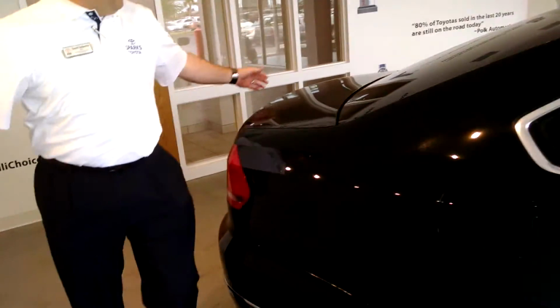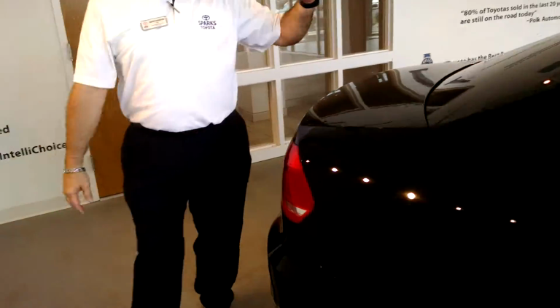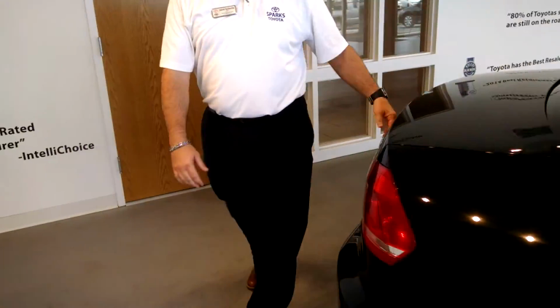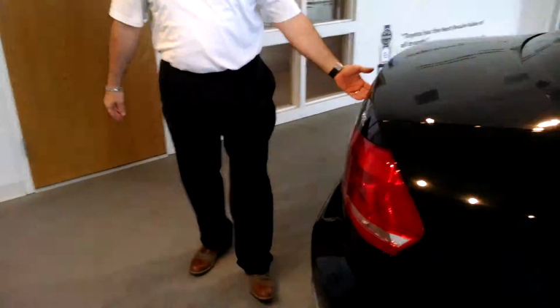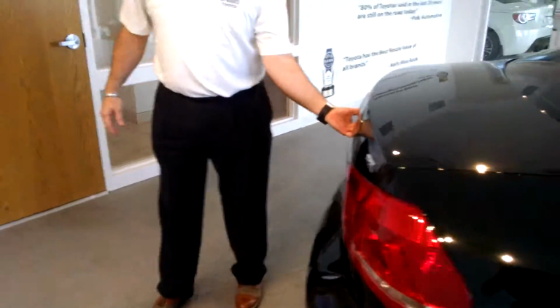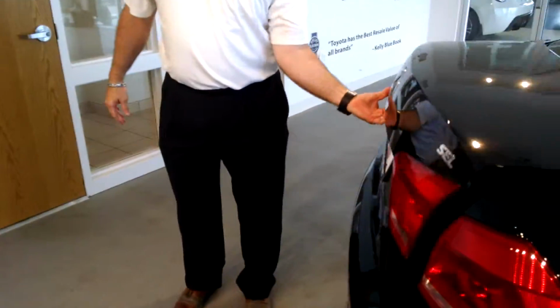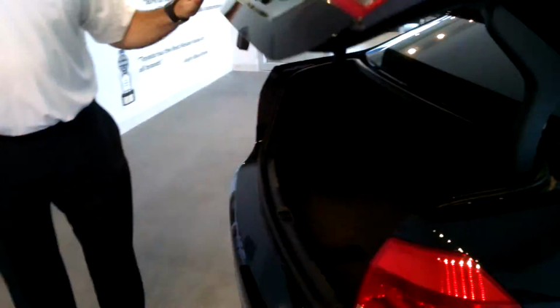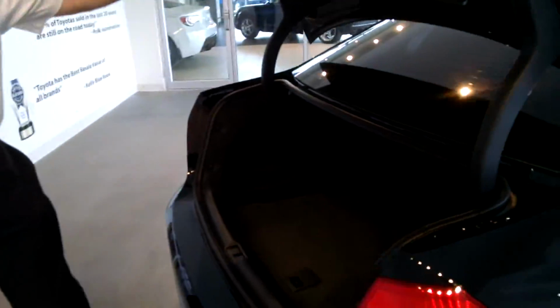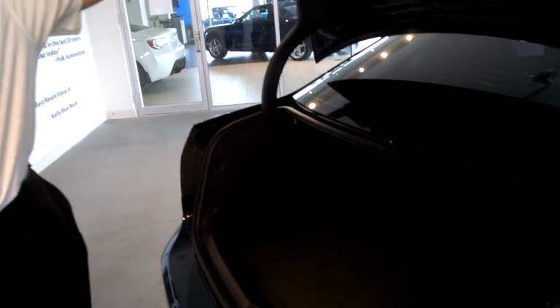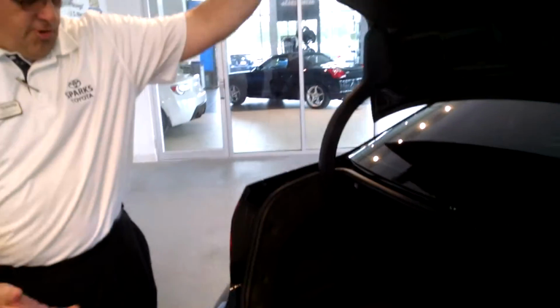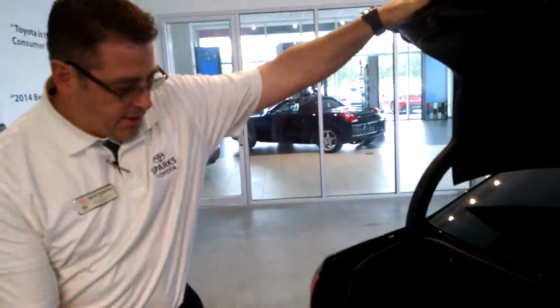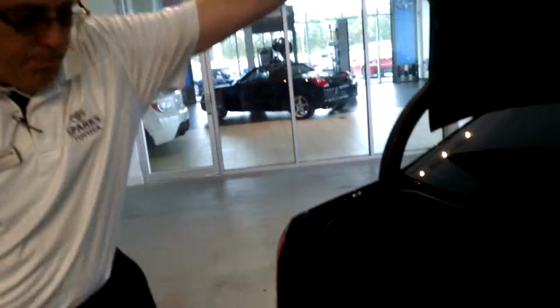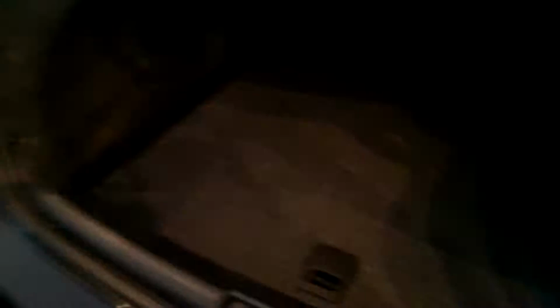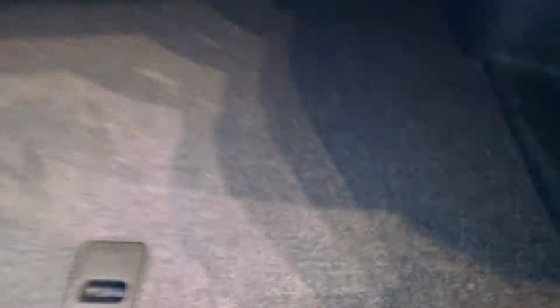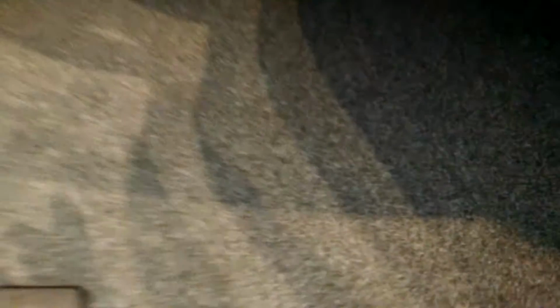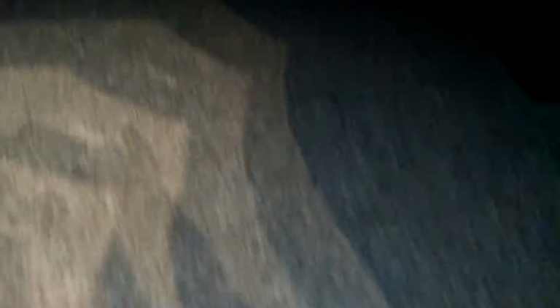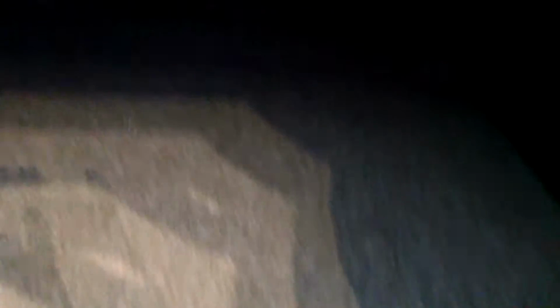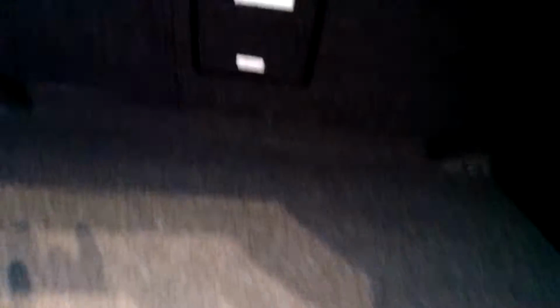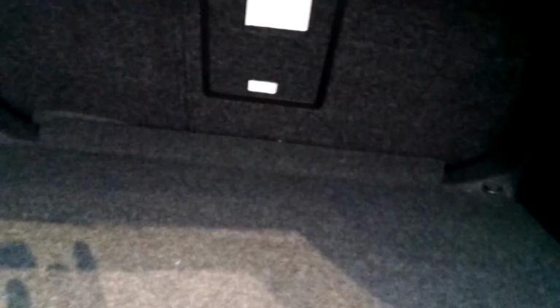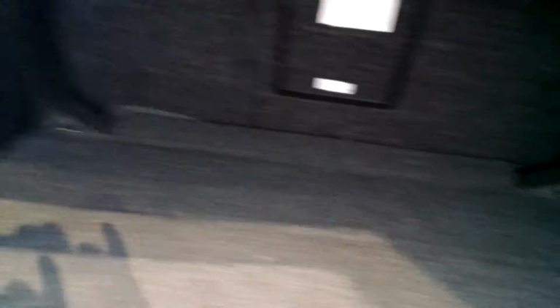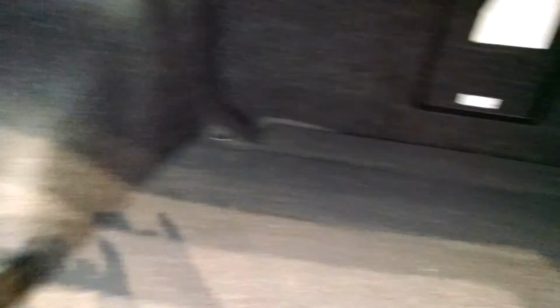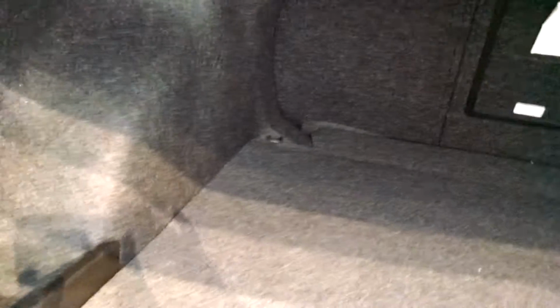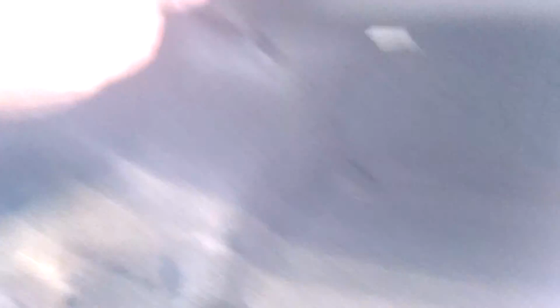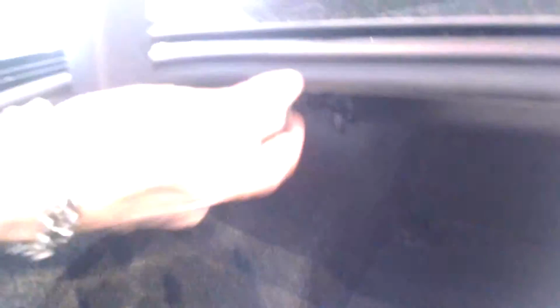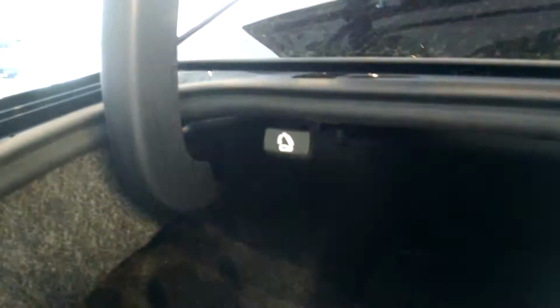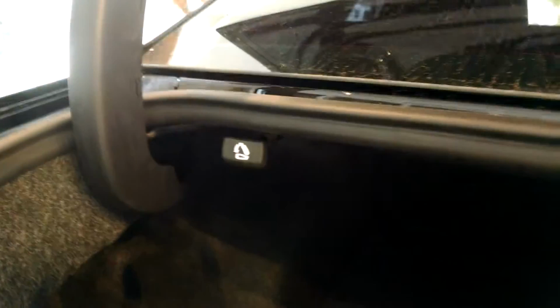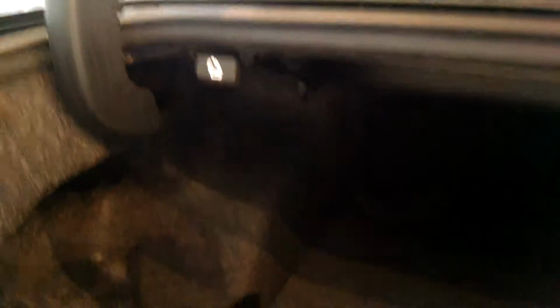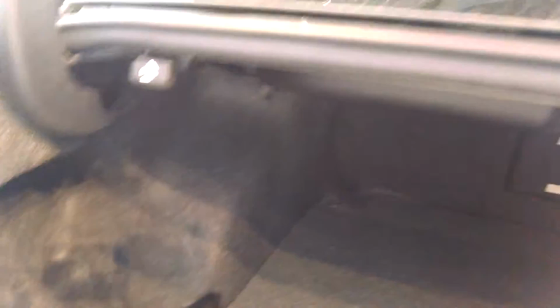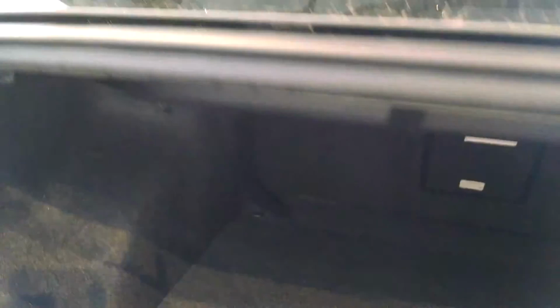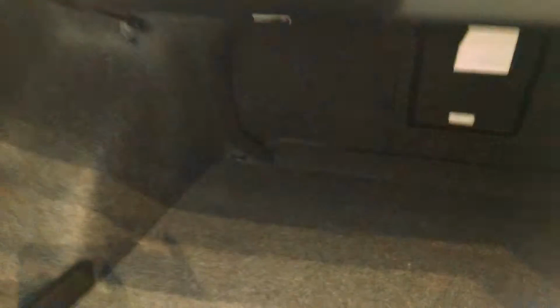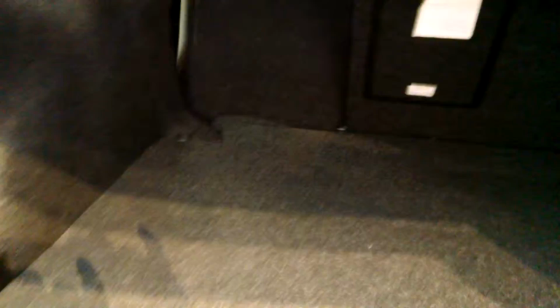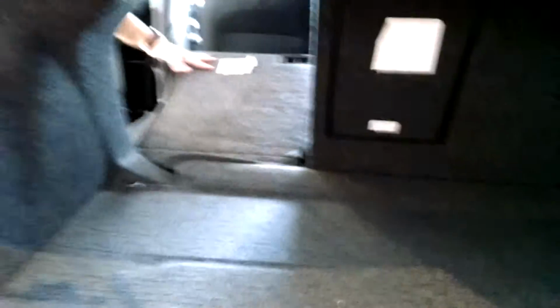Come on back to the back. Your trunk area has plenty of room, as well as split-row second seating.